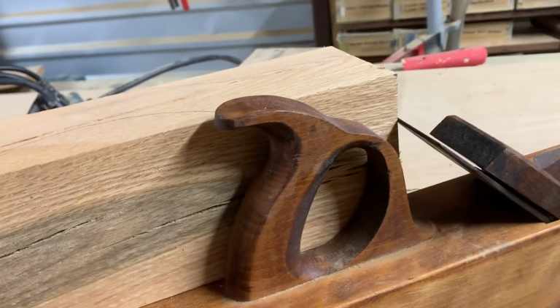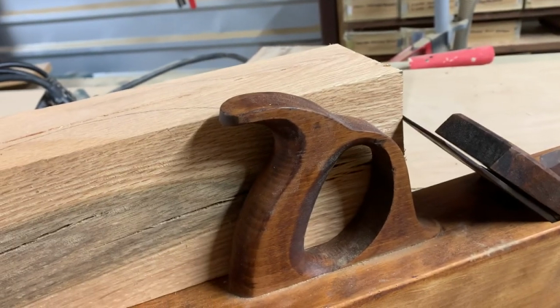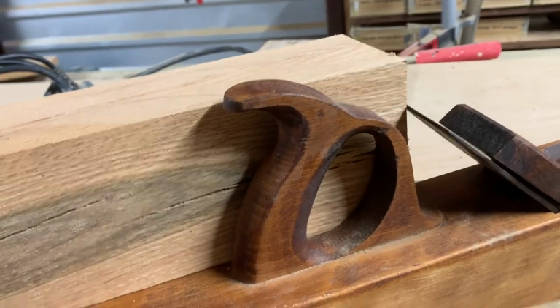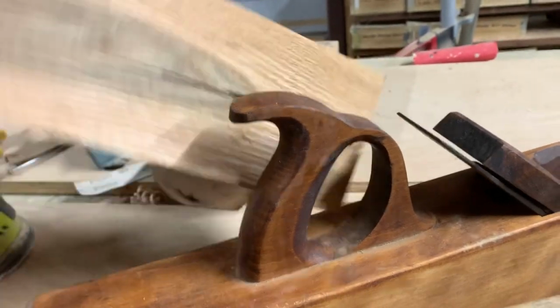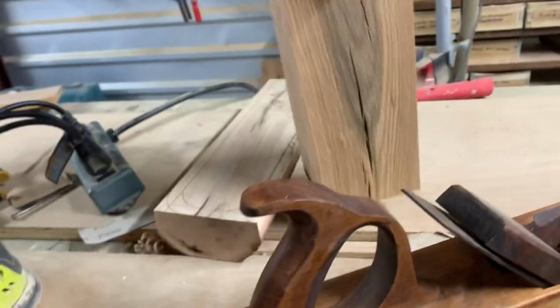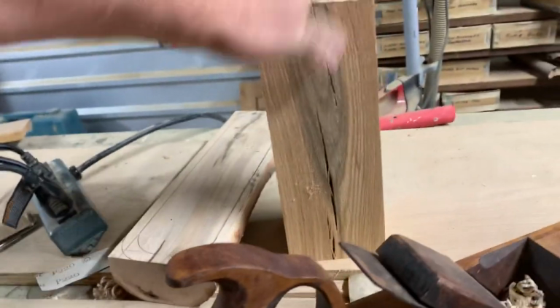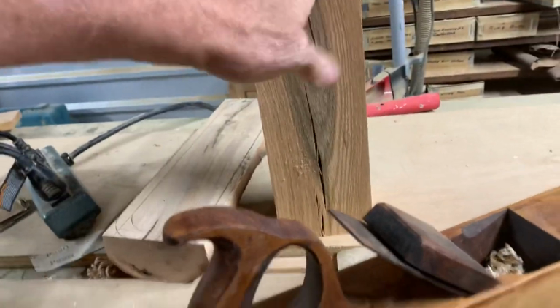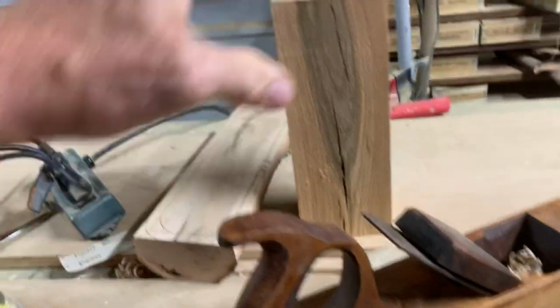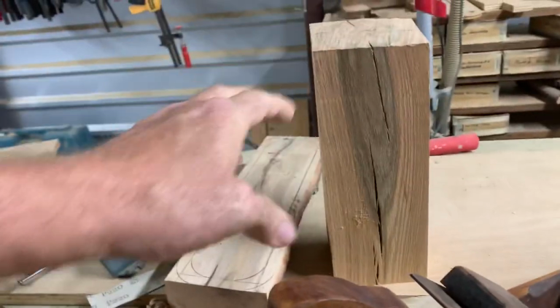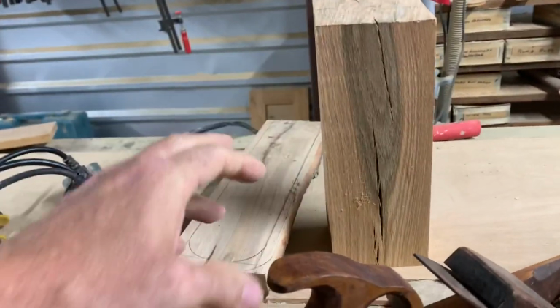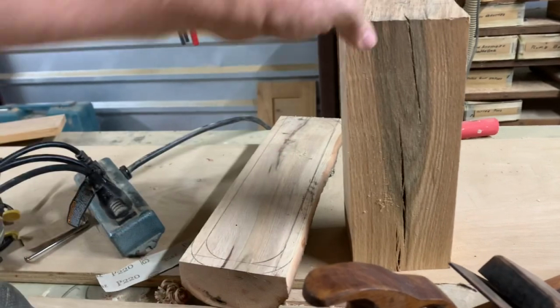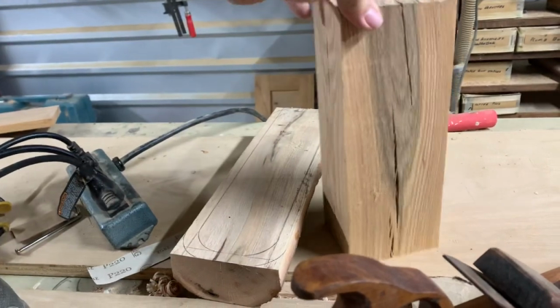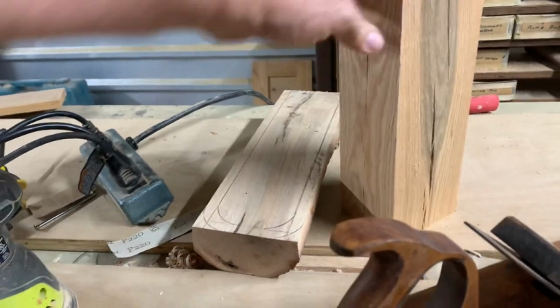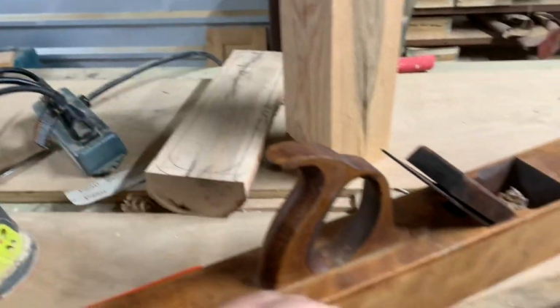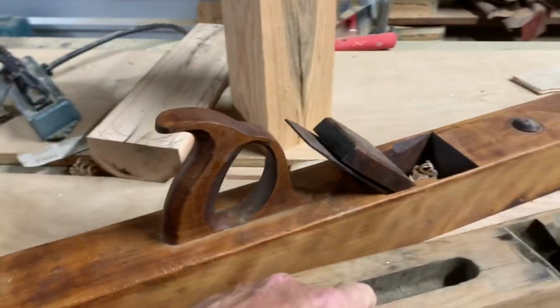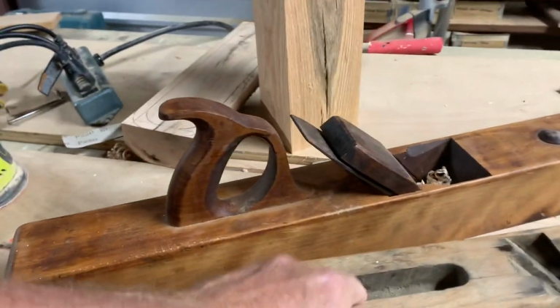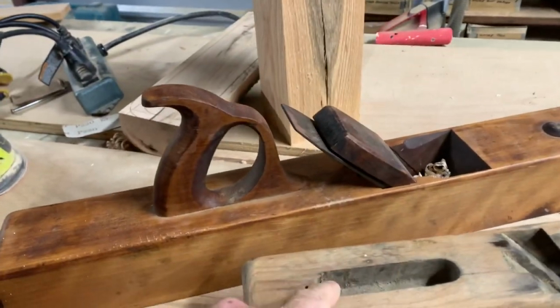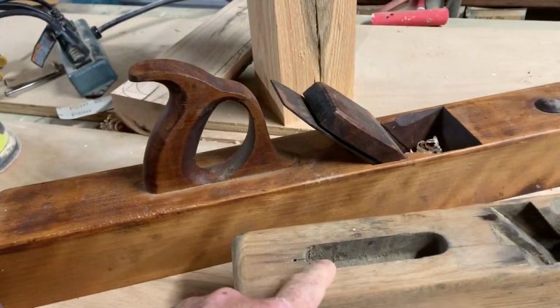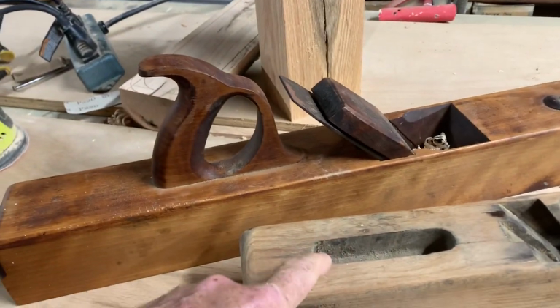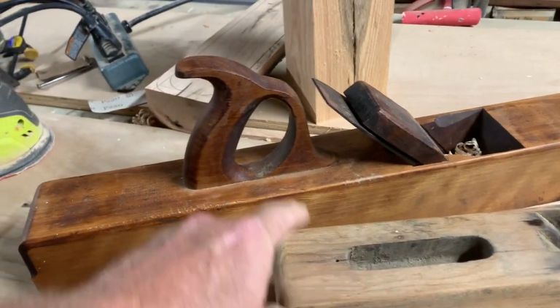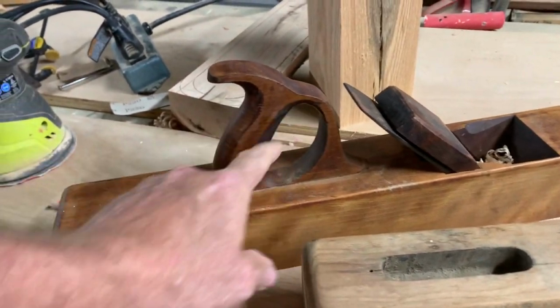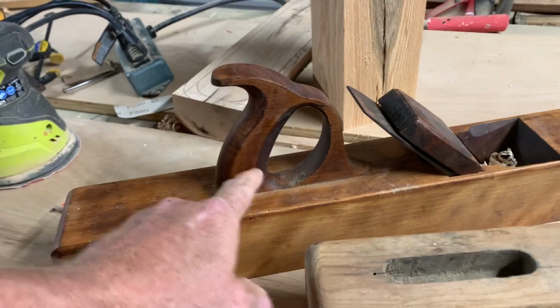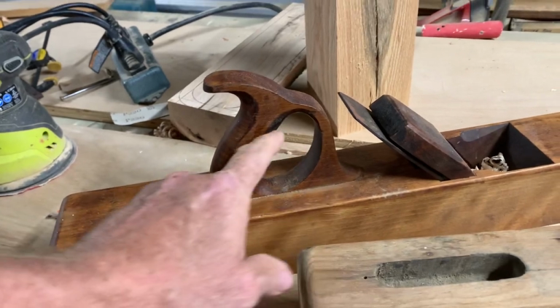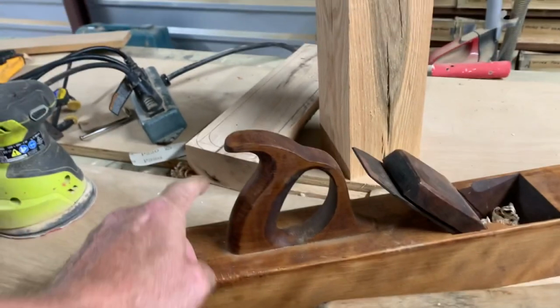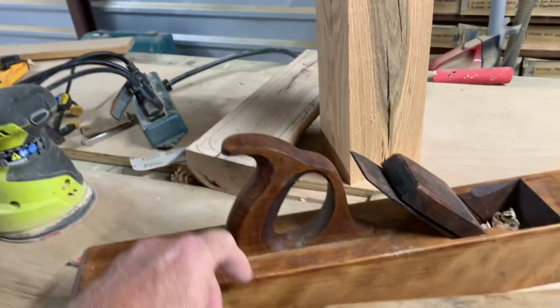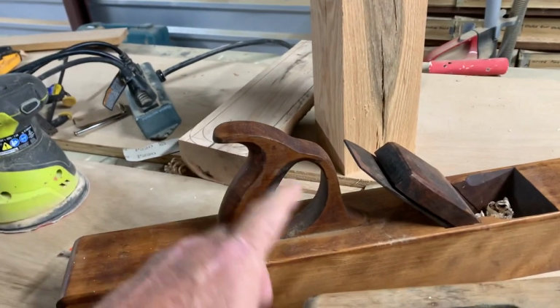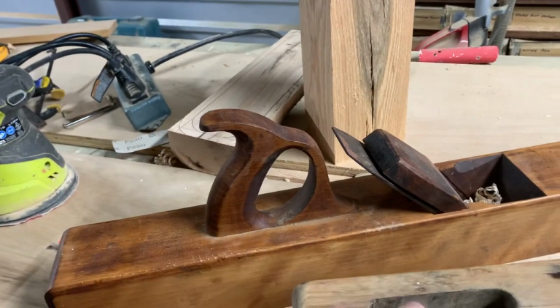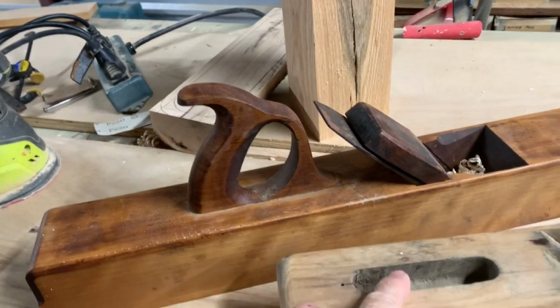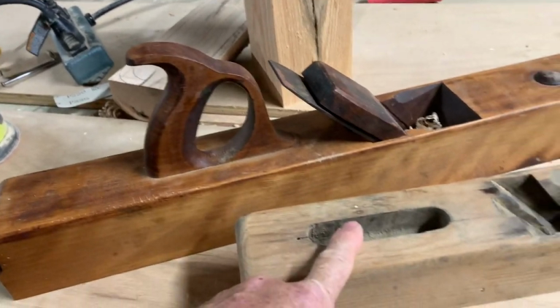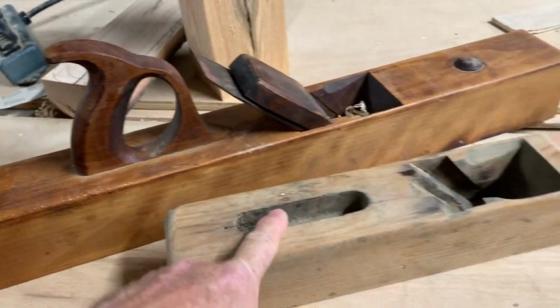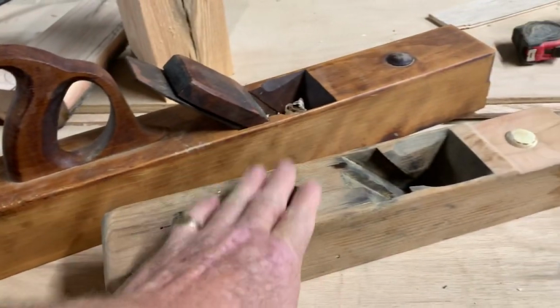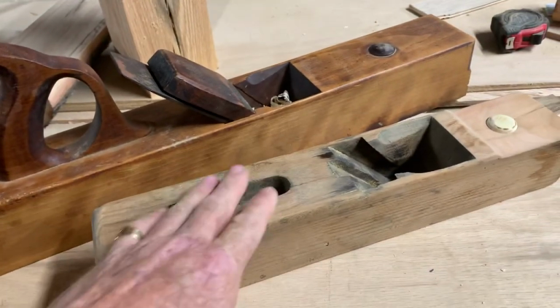I might be able to get away with making it out of this one here, but I want it one solid piece — I don't want to laminate pieces together. So we're going to attempt to make one of these handles, trace it from the existing plane onto my stock, cut it, and slowly fit it into the other plane.